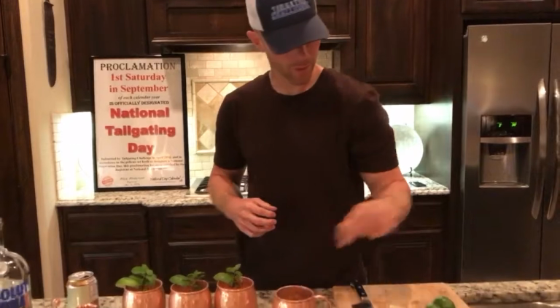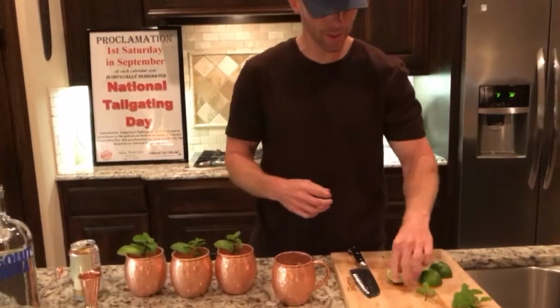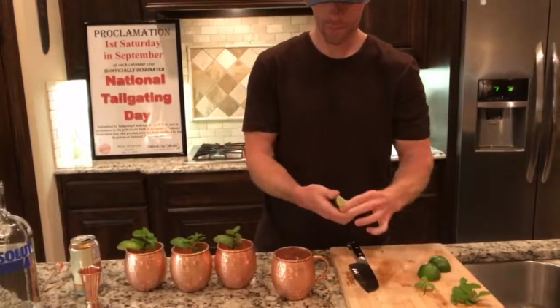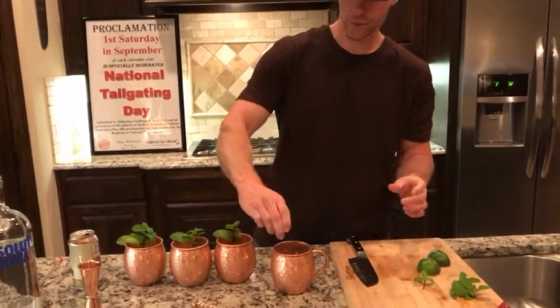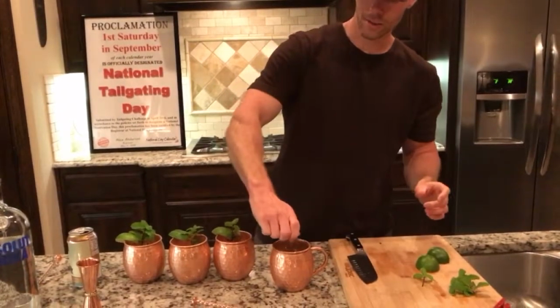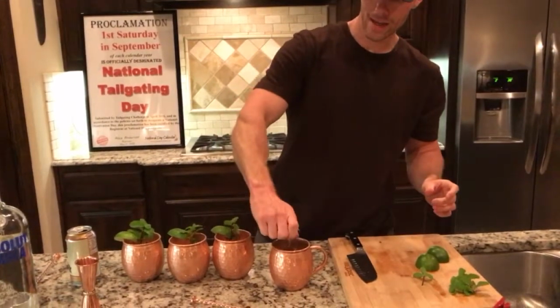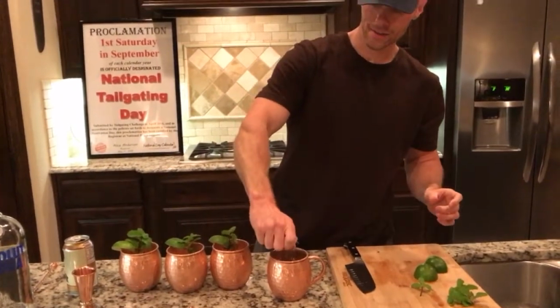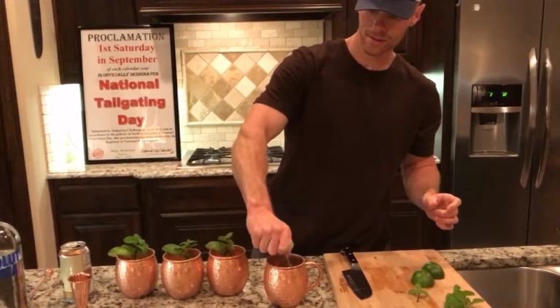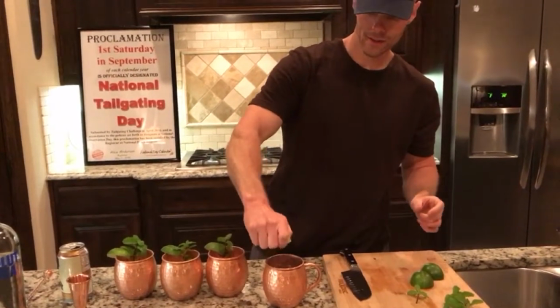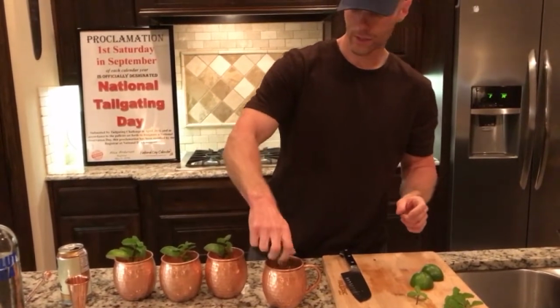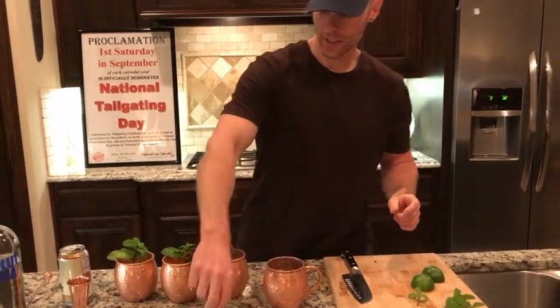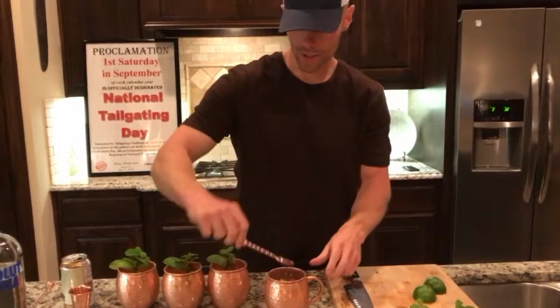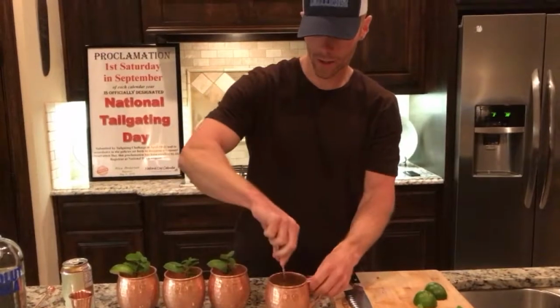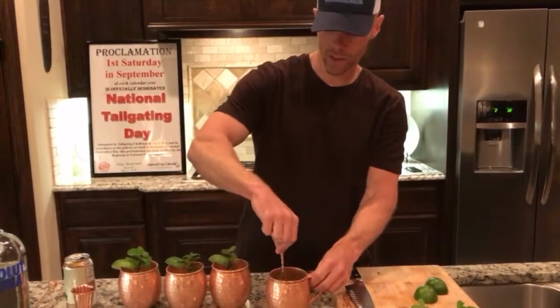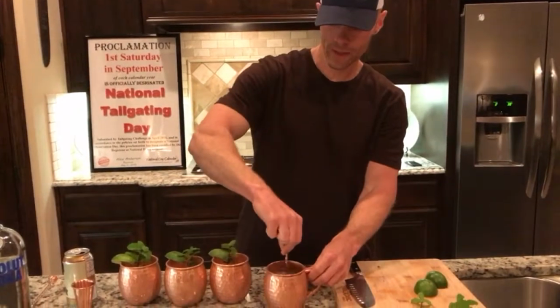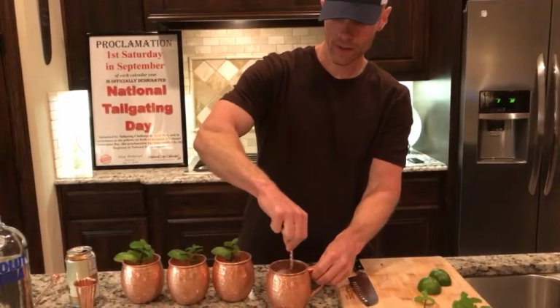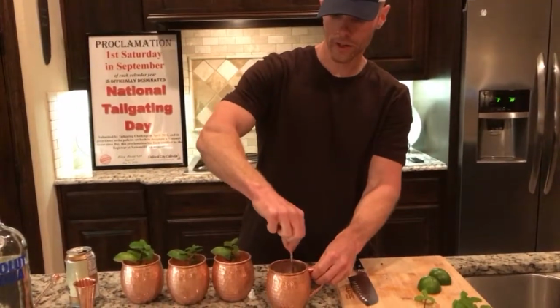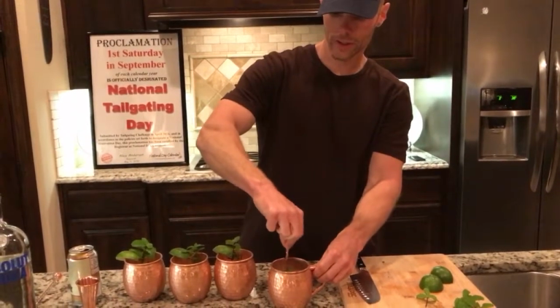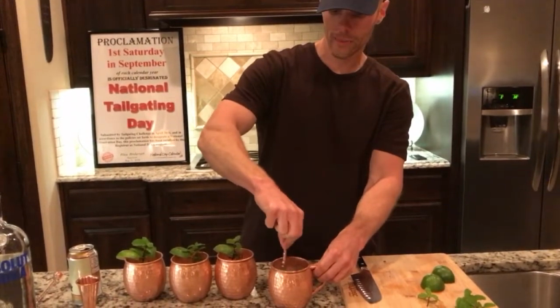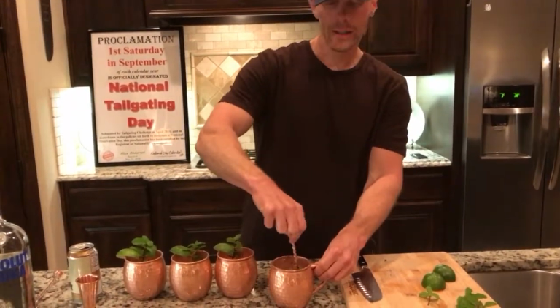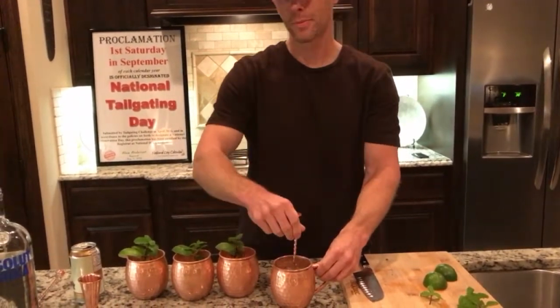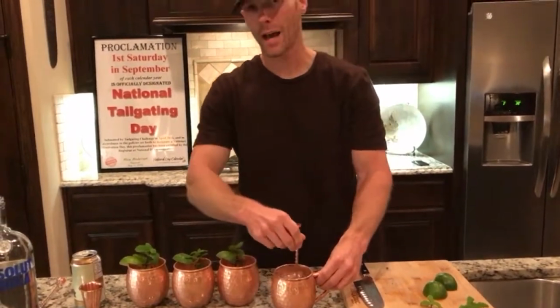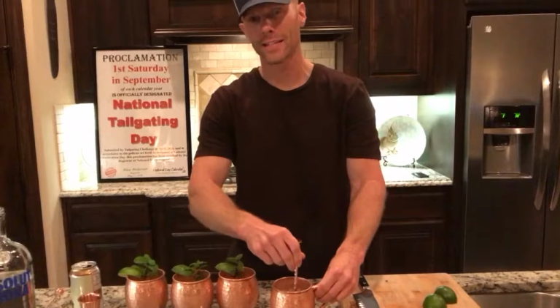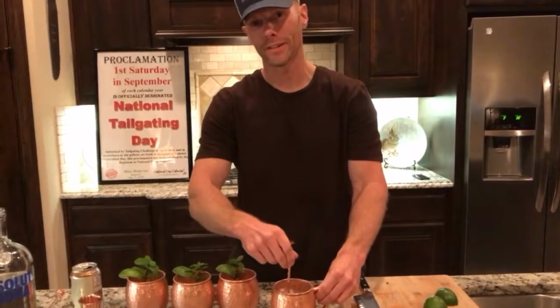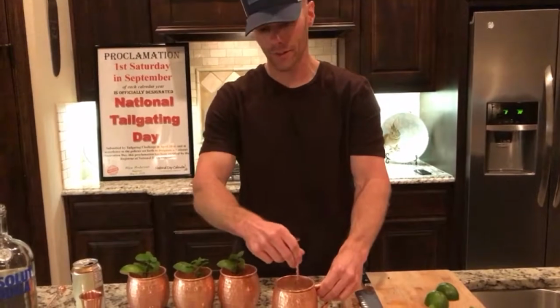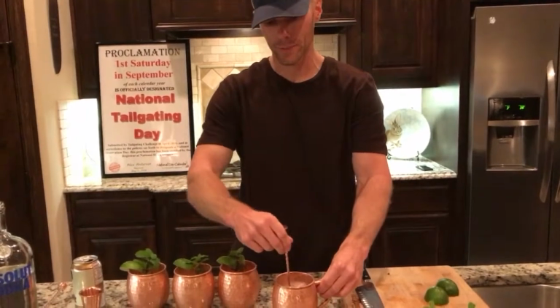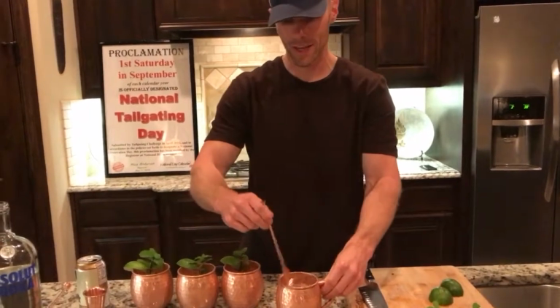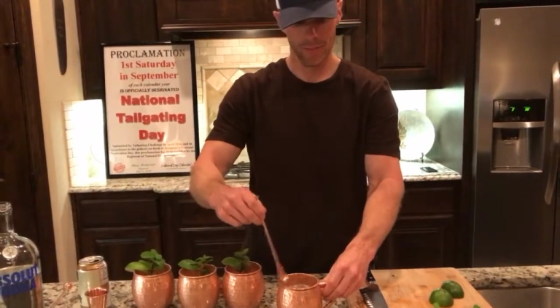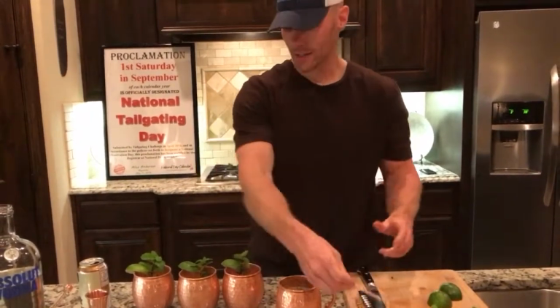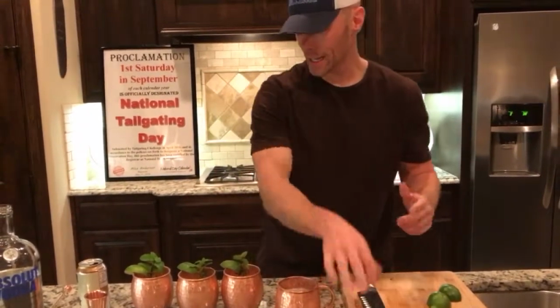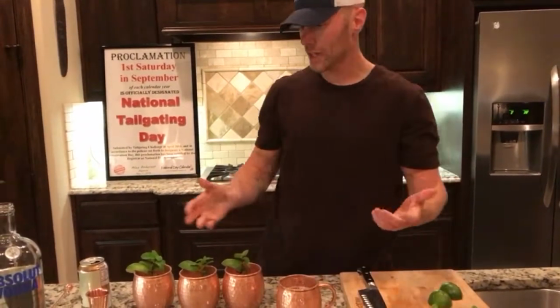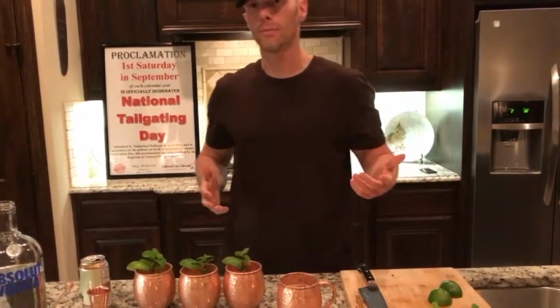Put it on in there, squeeze a little bit of lime in there as well. Then you stir it on up, get it muddled up real good. The 100% copper glass makes all the difference, folks — trust me on that.